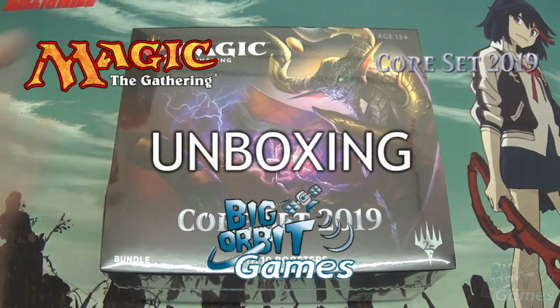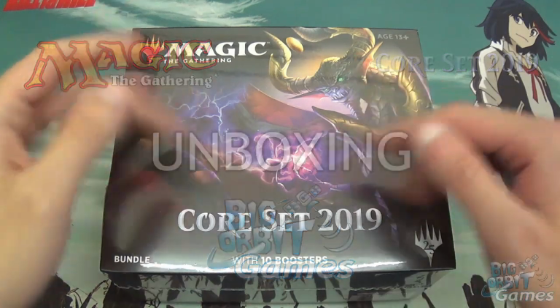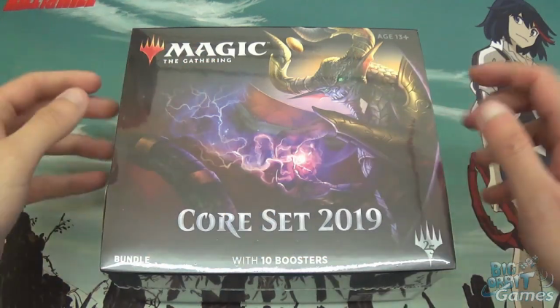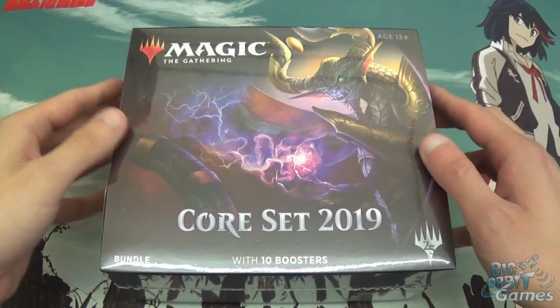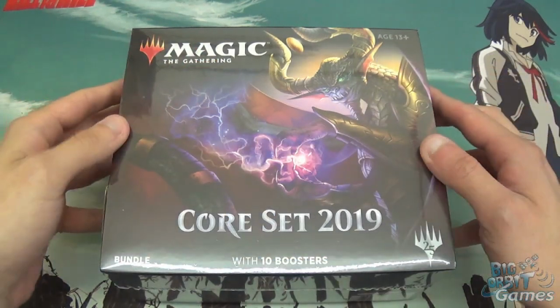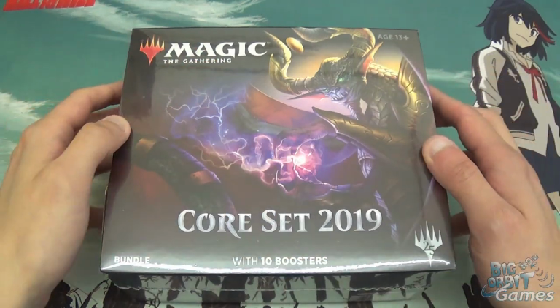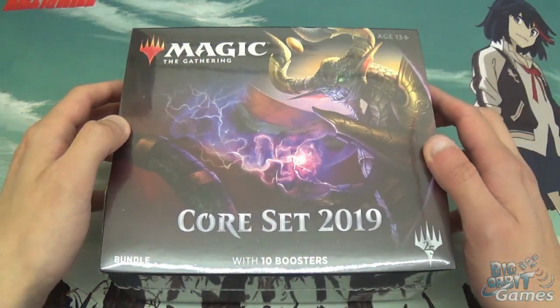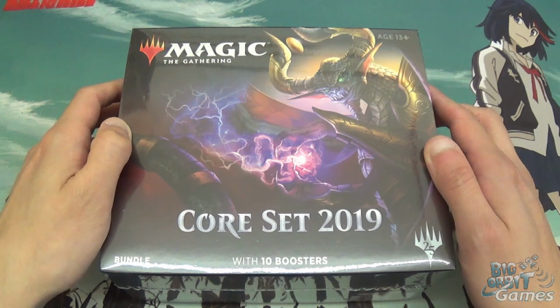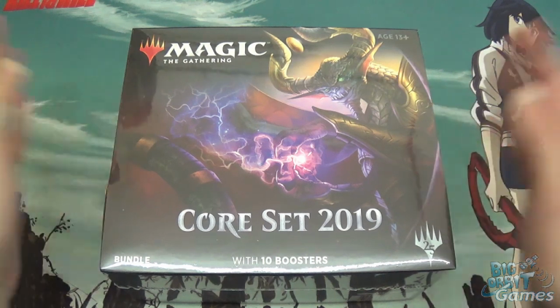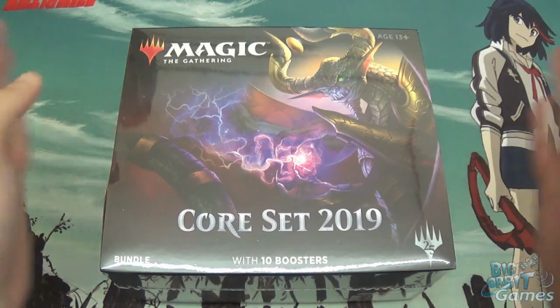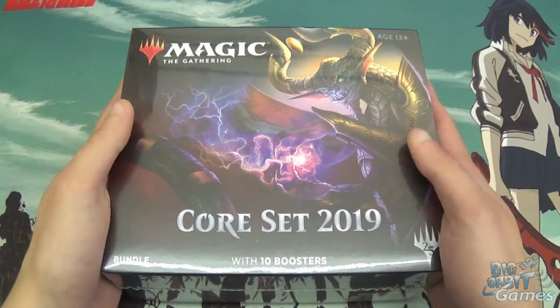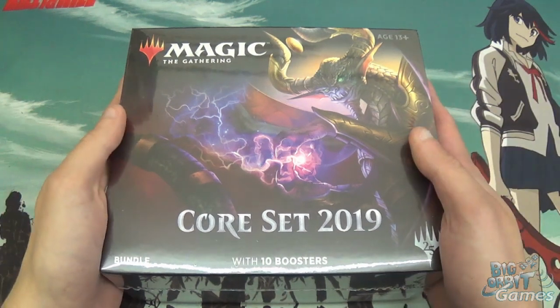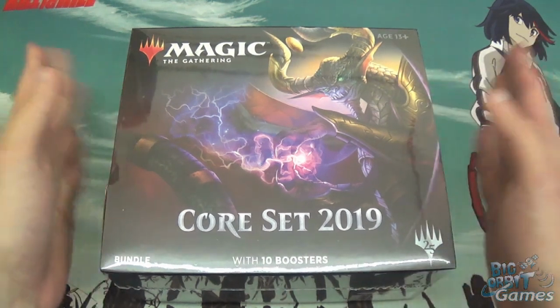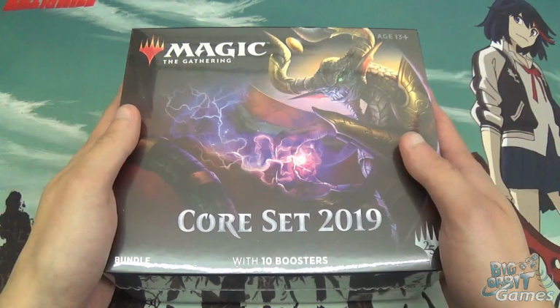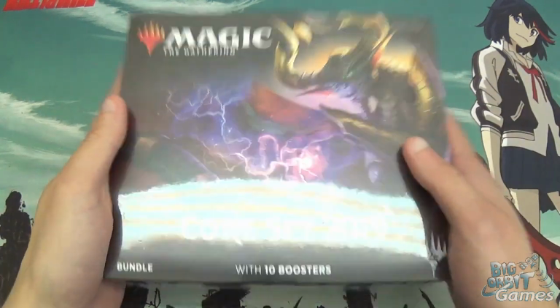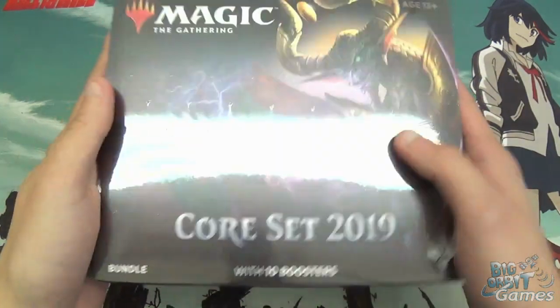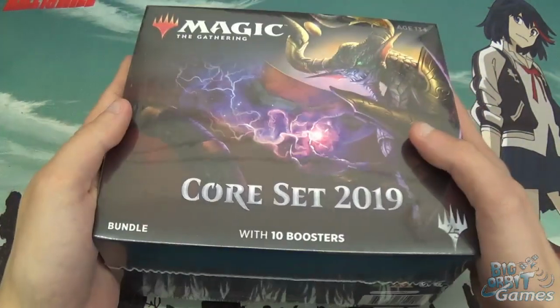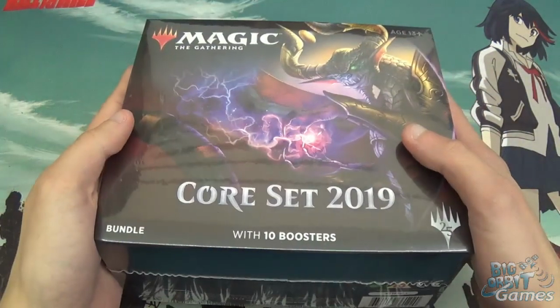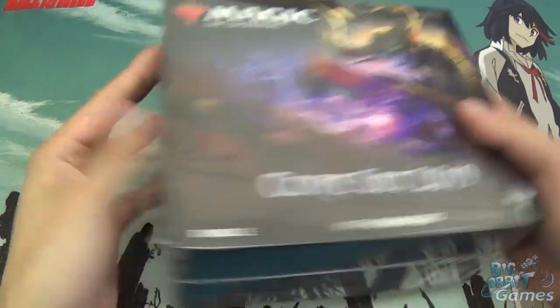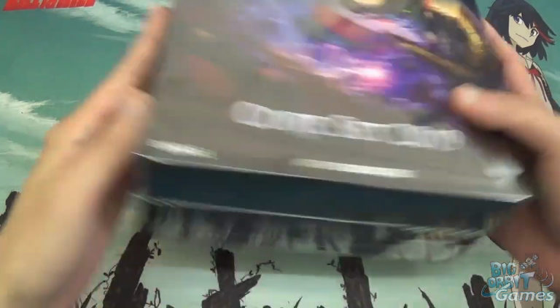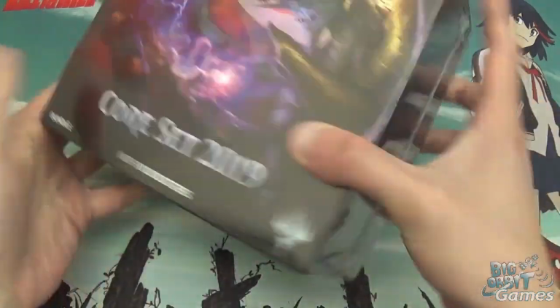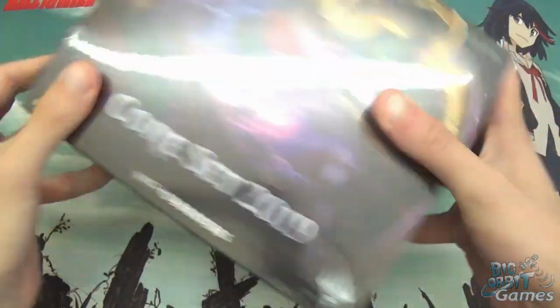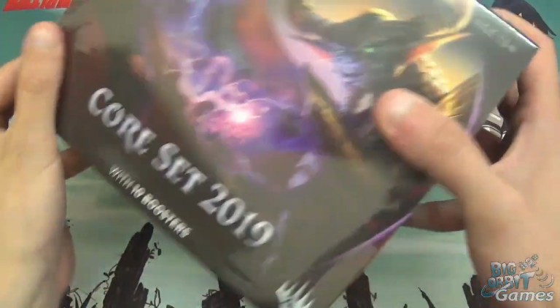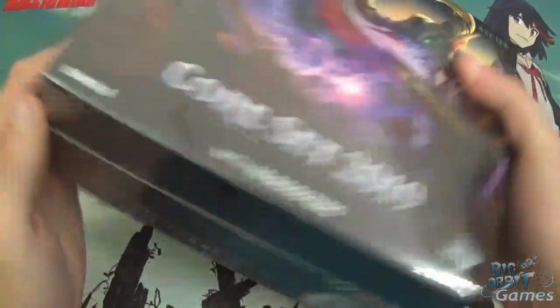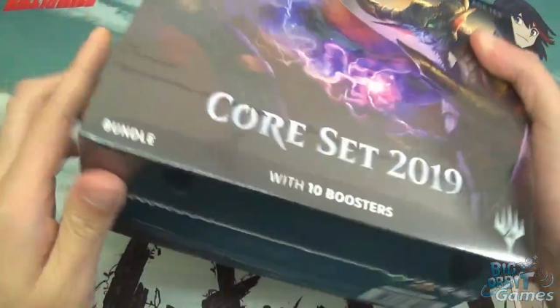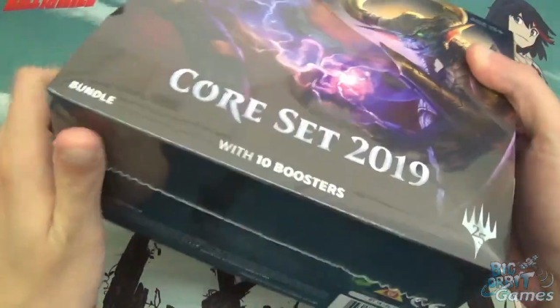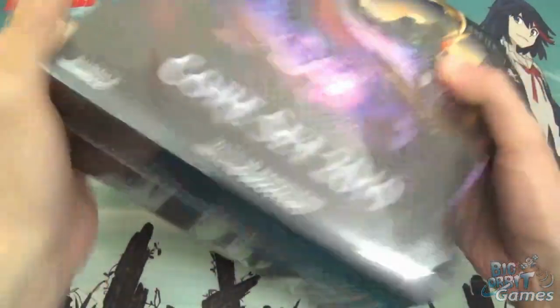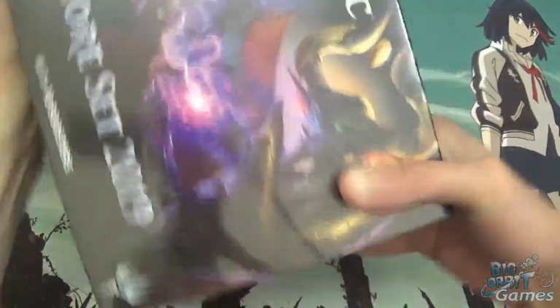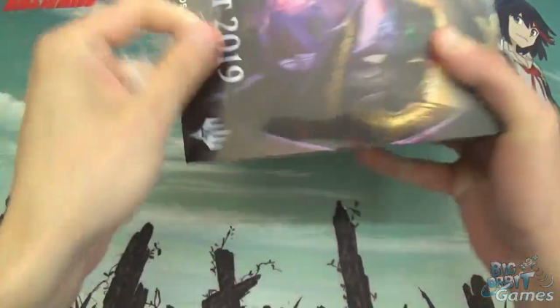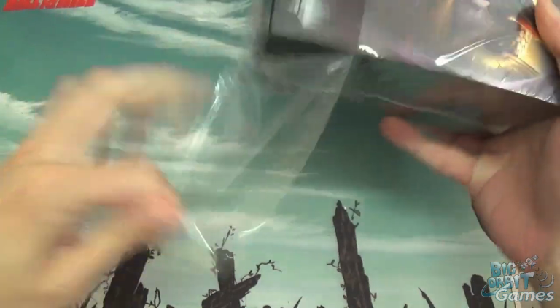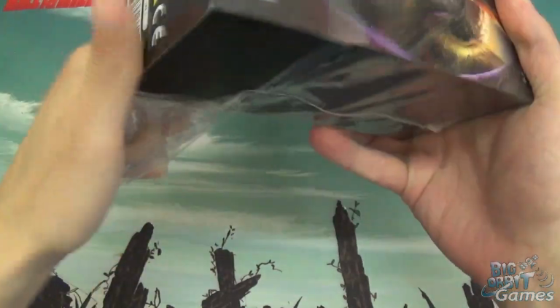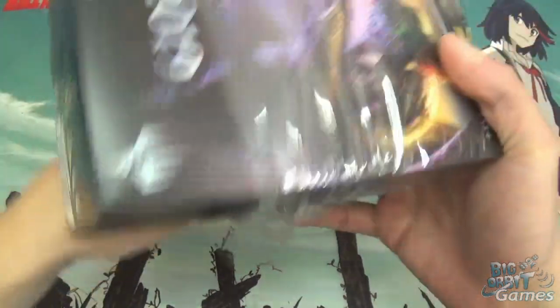Hello and welcome to another Big Orbit Games unboxing video. I'm Chris and today we are looking at the Core Set 19 bundle. So 10 booster packs in there in a nice box as always. Let's just start opening.